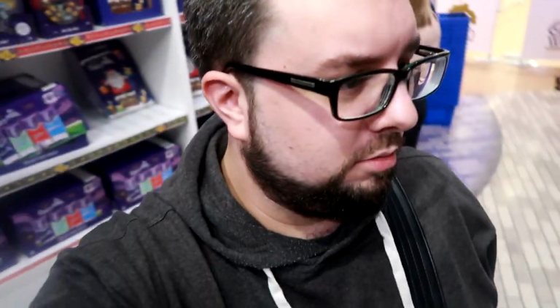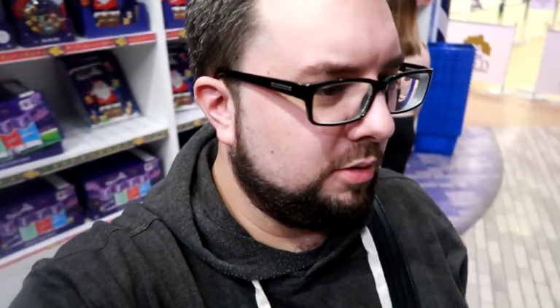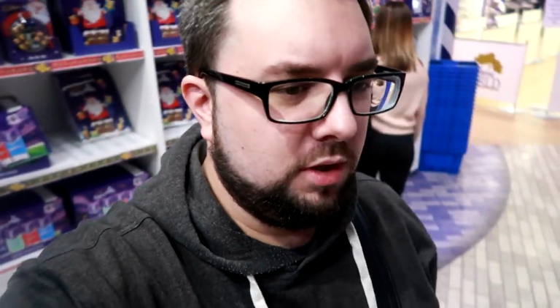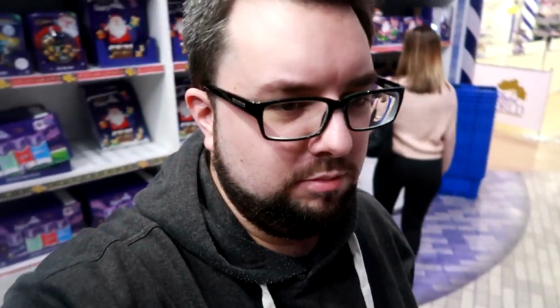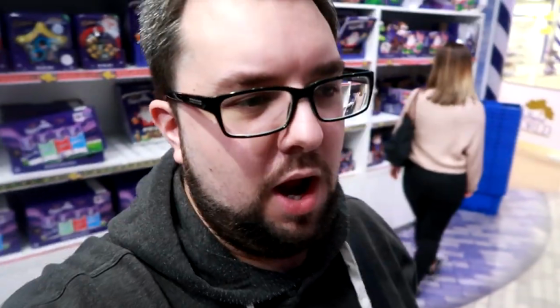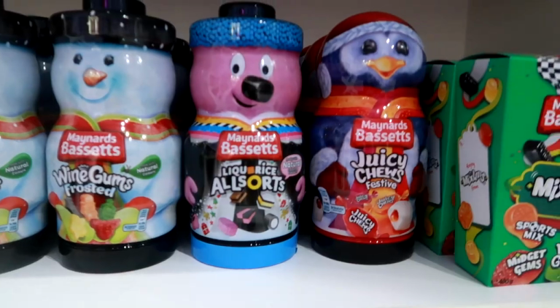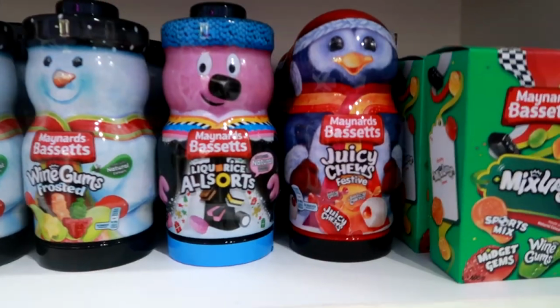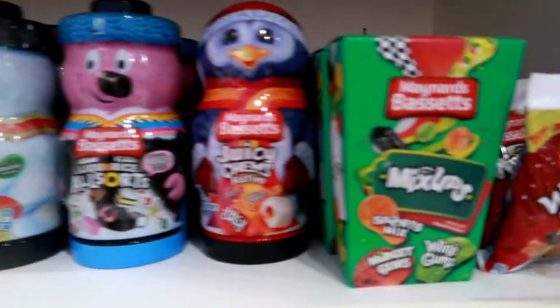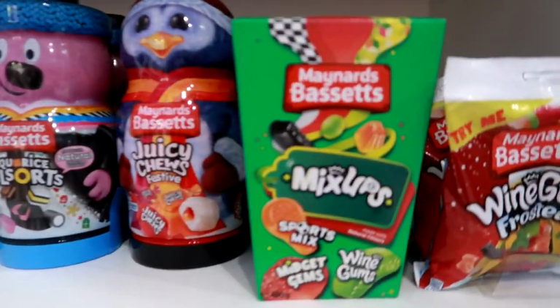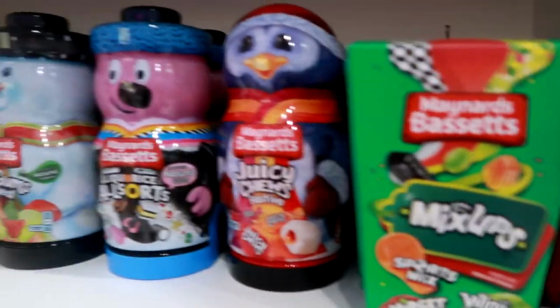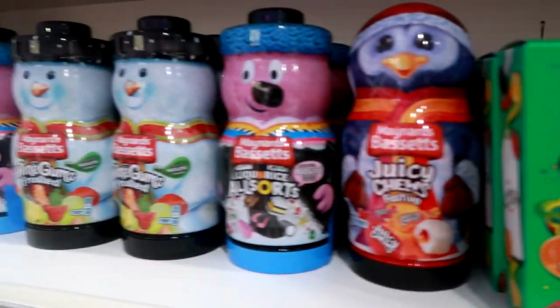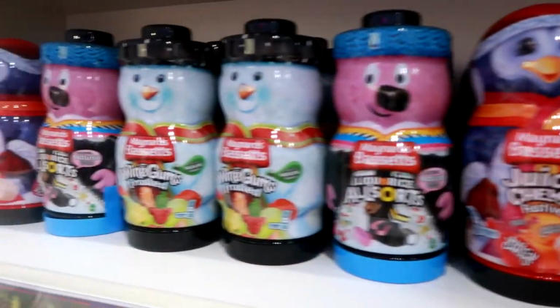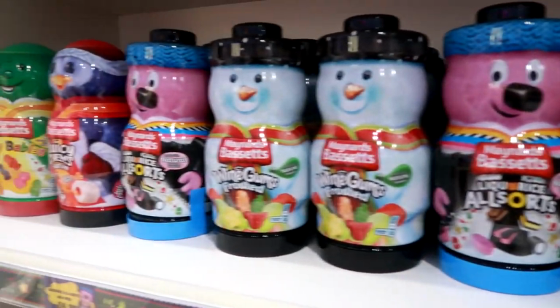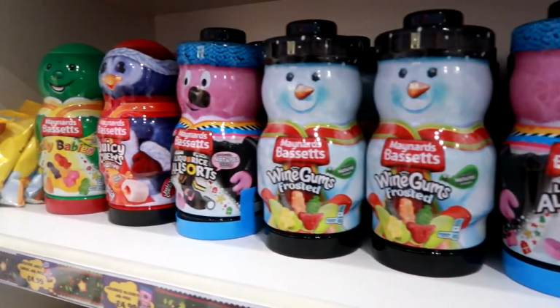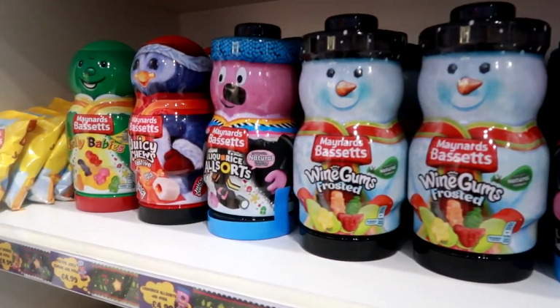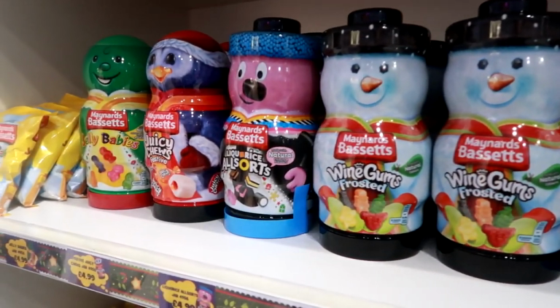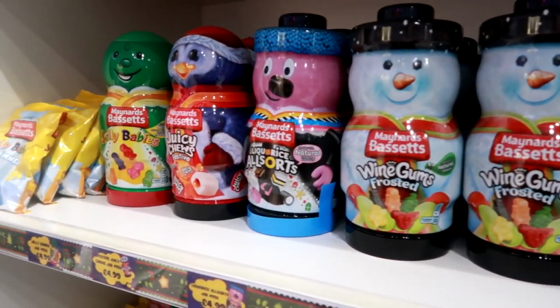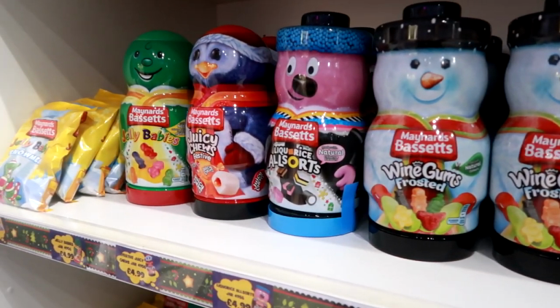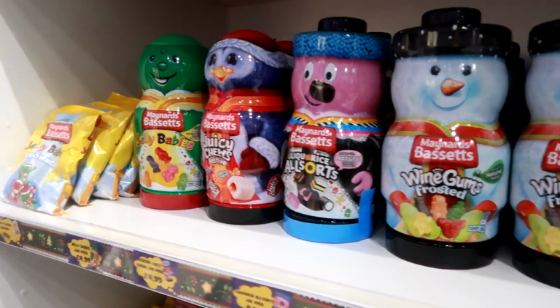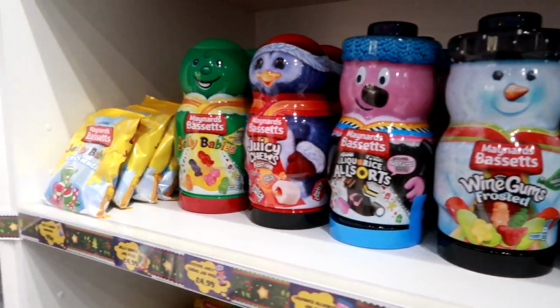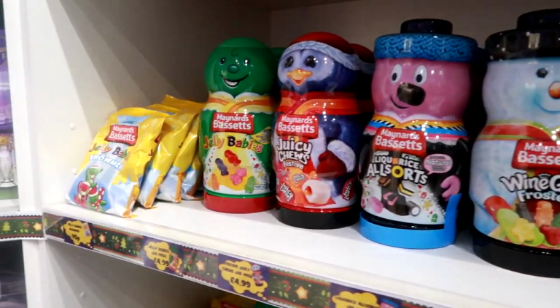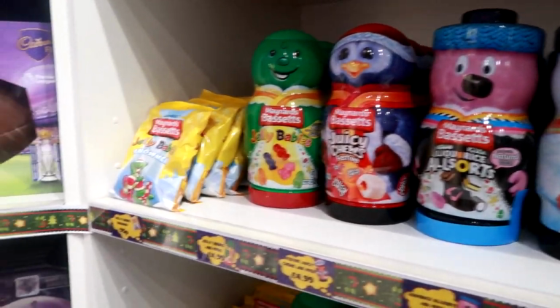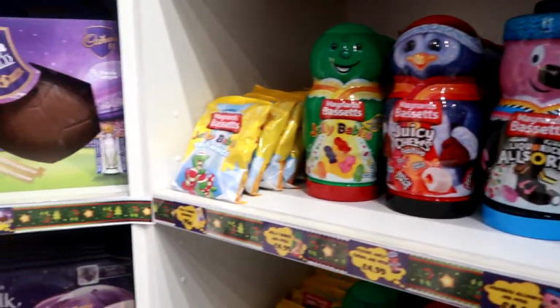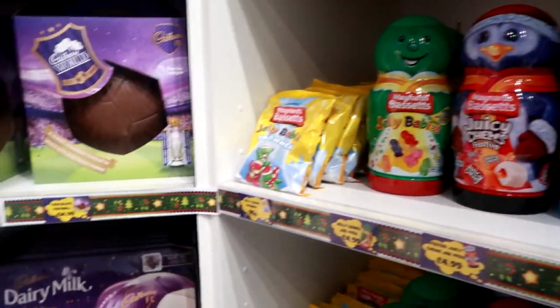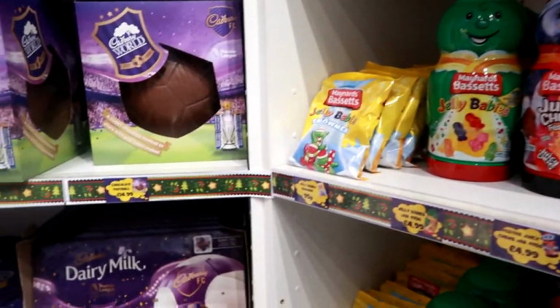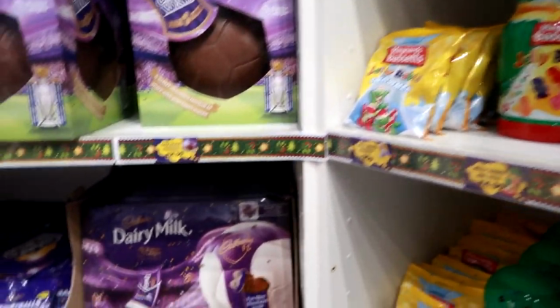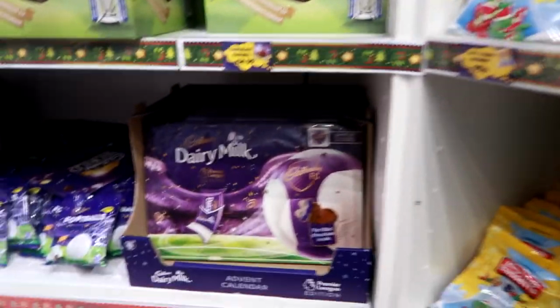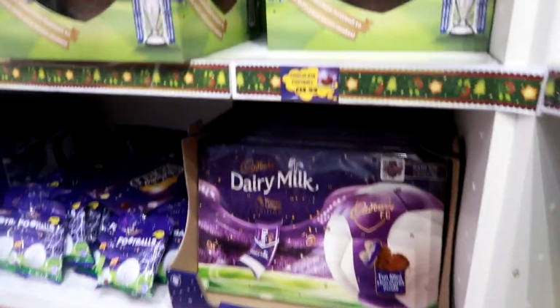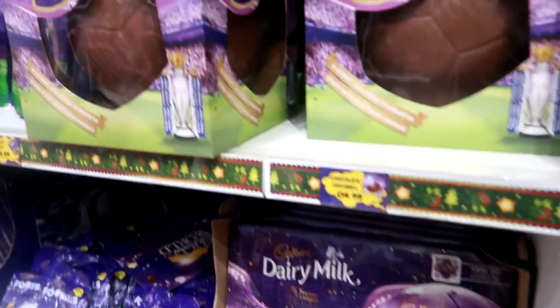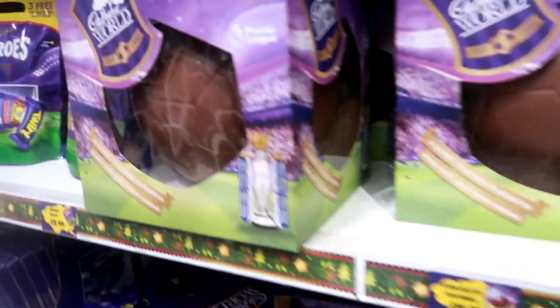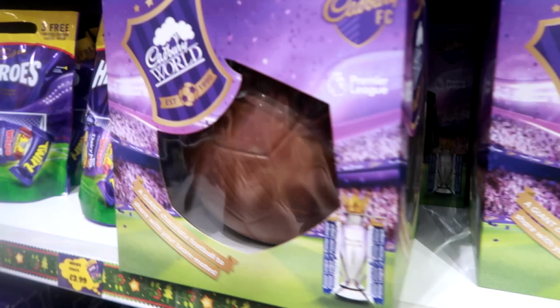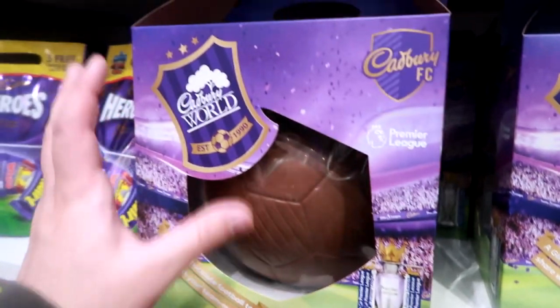Straight away we've got some non-Cadbury products. I think Maynards Bassetts - I don't know if they merged with Cadbury or Kraft or whatever's going on.